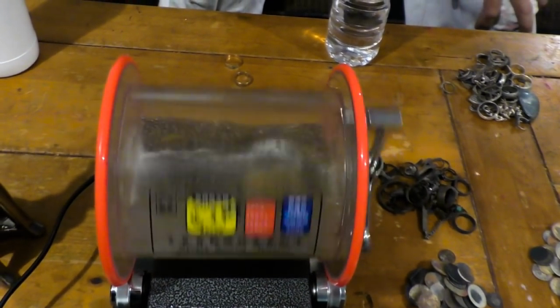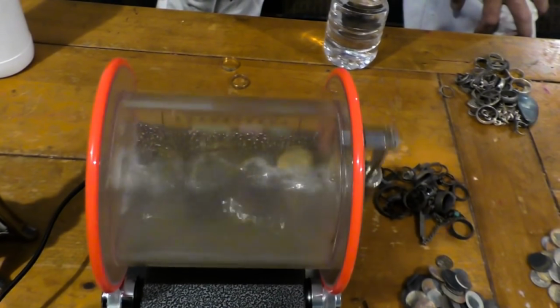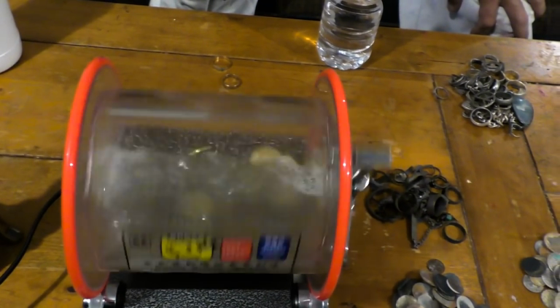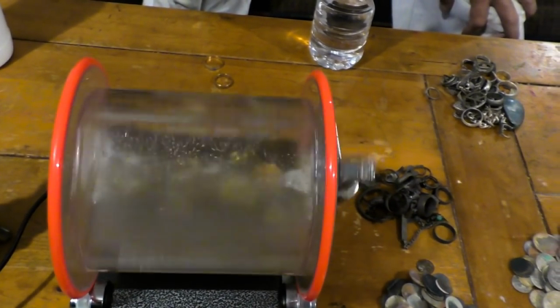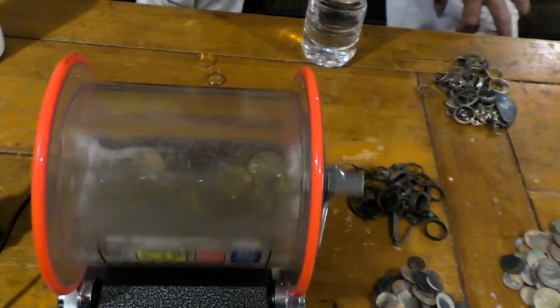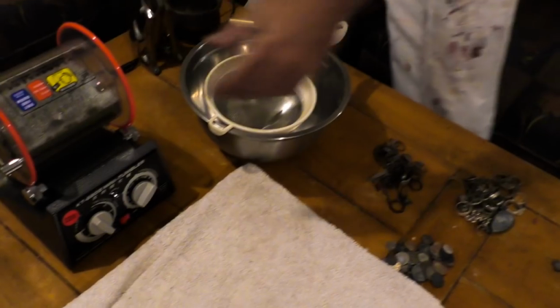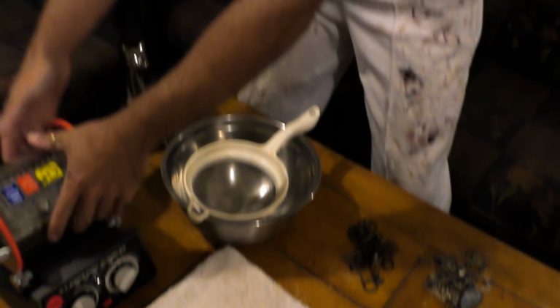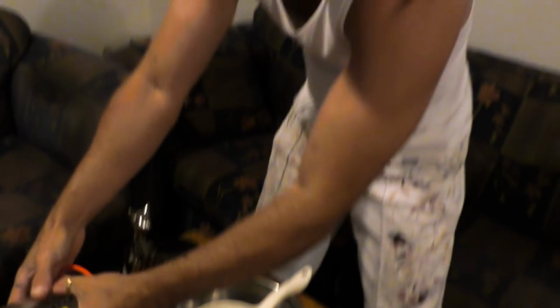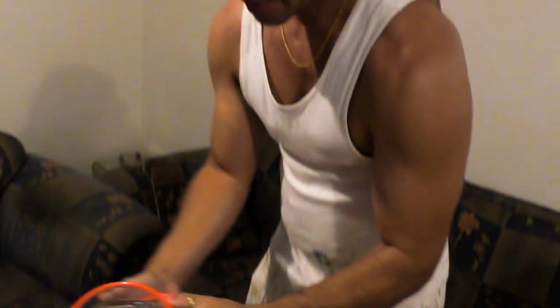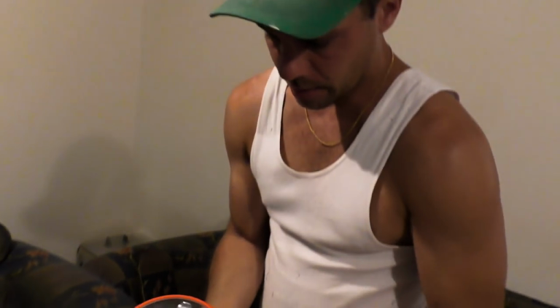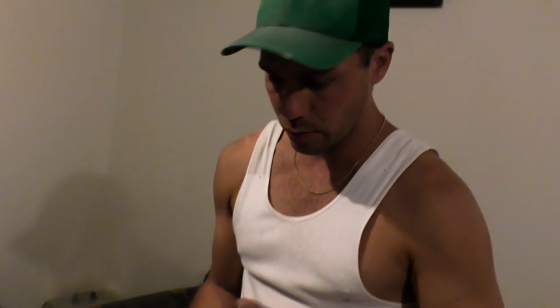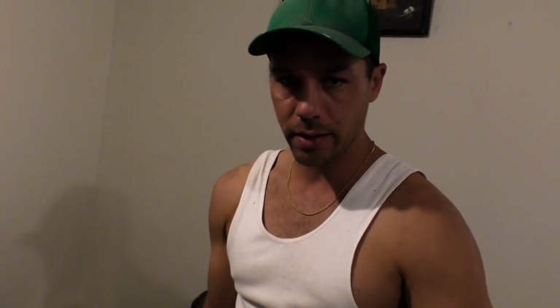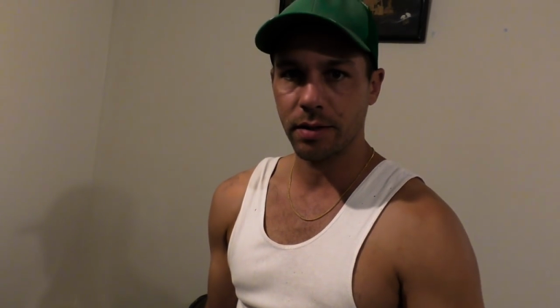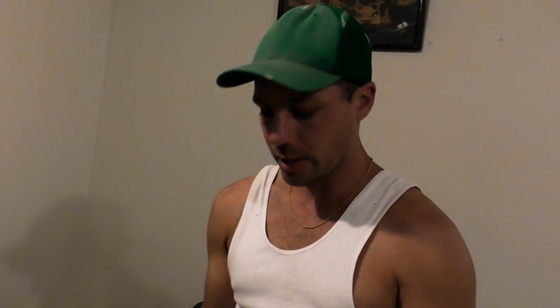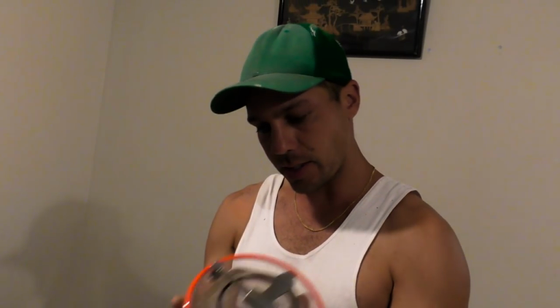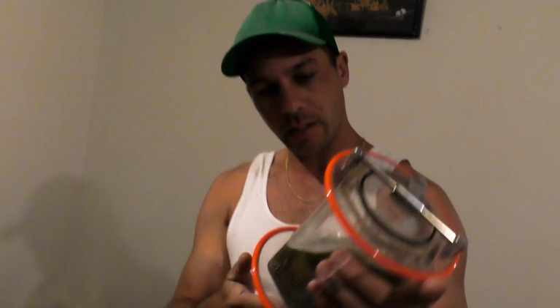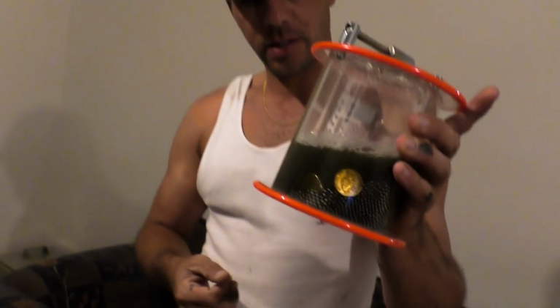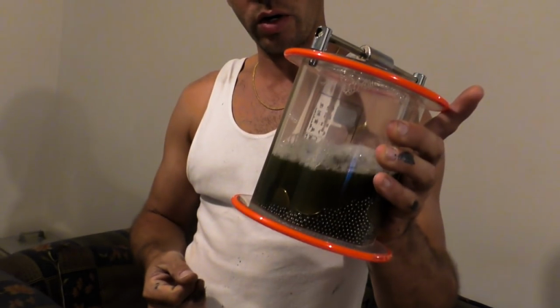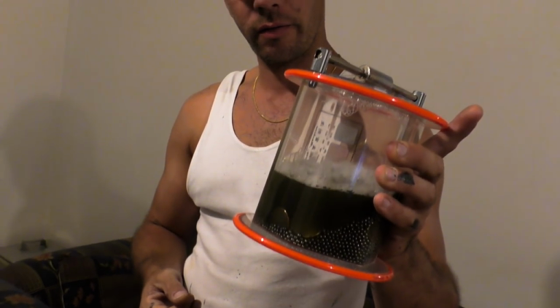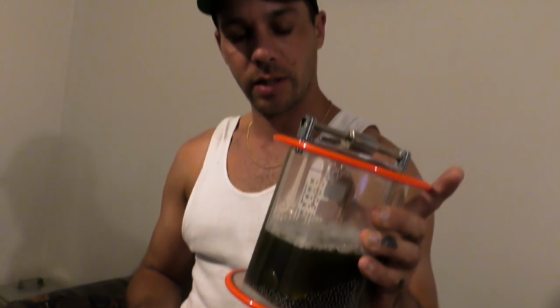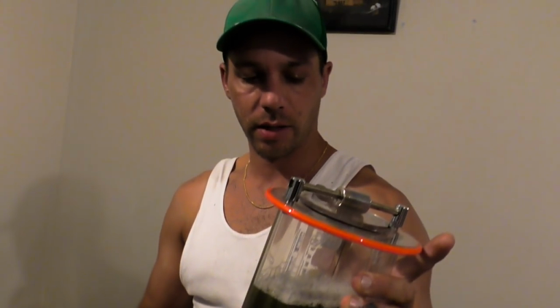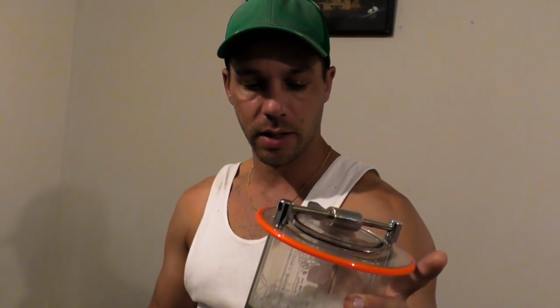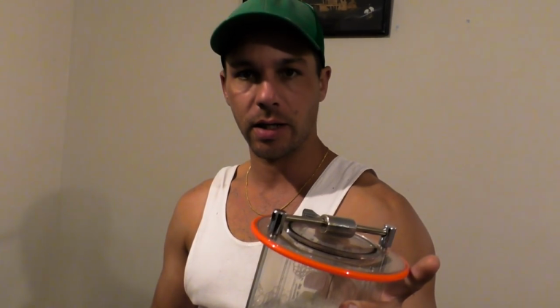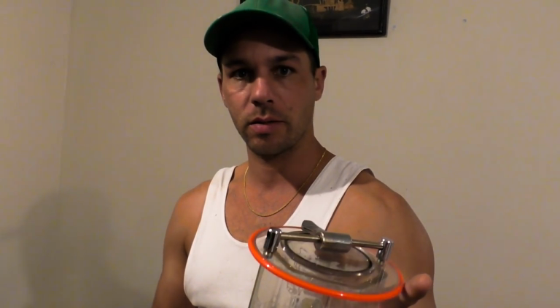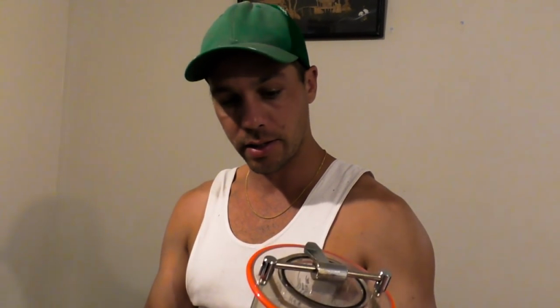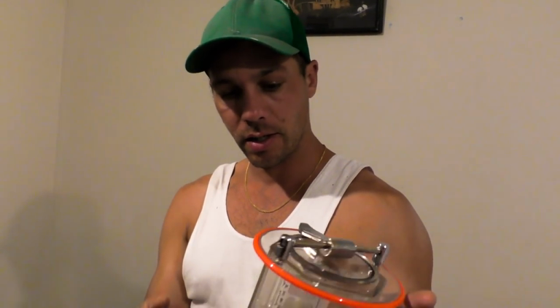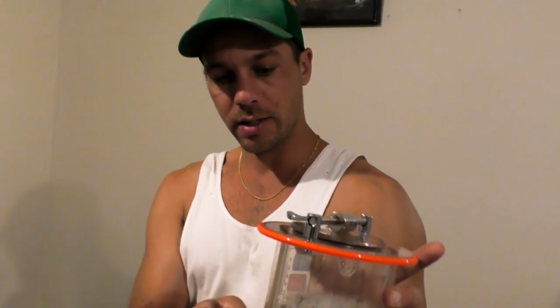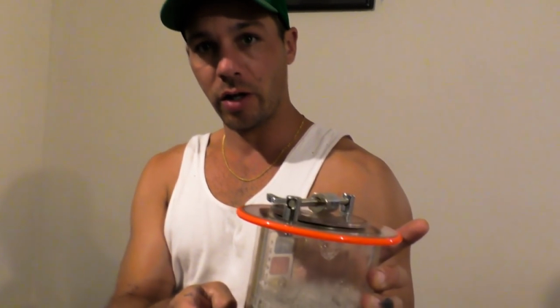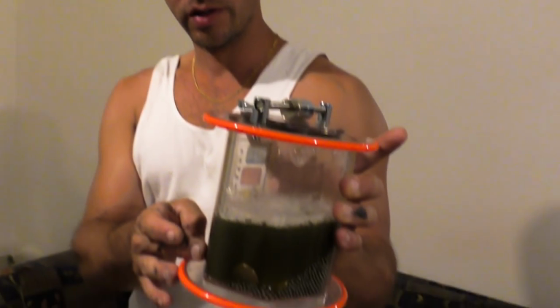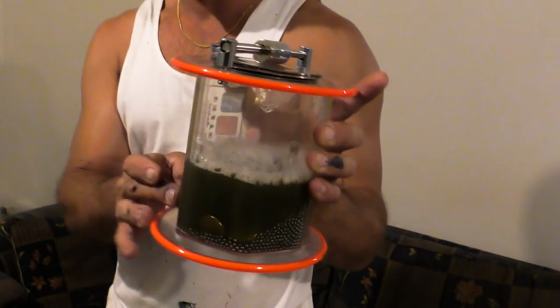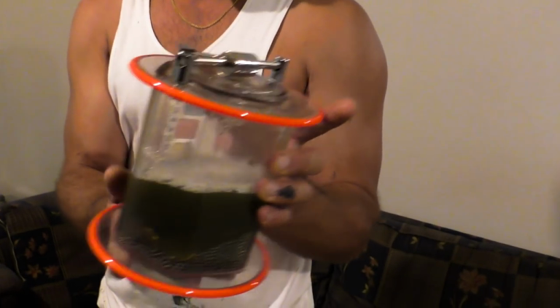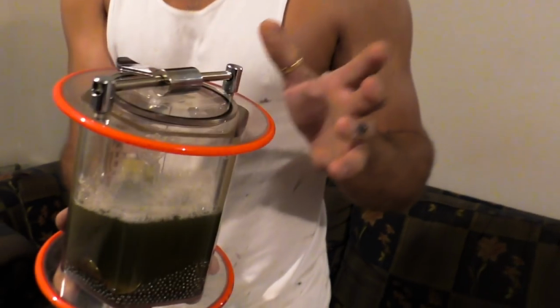It looks like a hamster wheel. Had two one-hour sessions and it's been sitting in its second wash. First session was an hour, second session was an hour. And this is how dirty the water's got — these are the $1 and $2 coins.